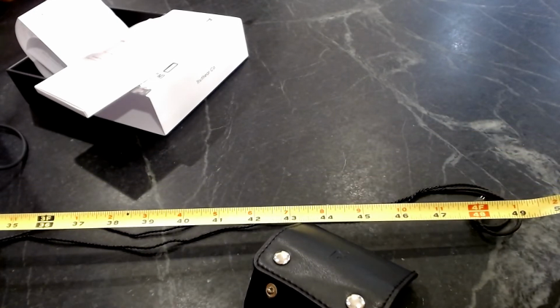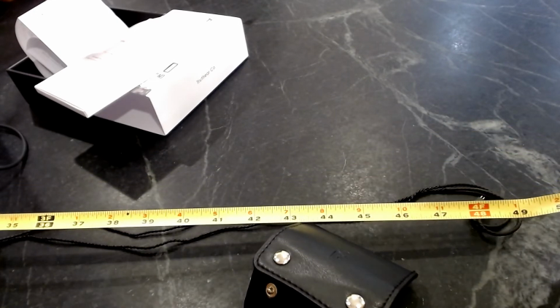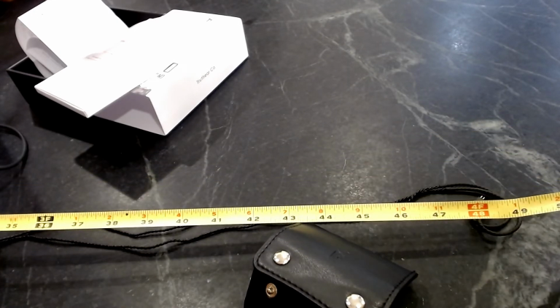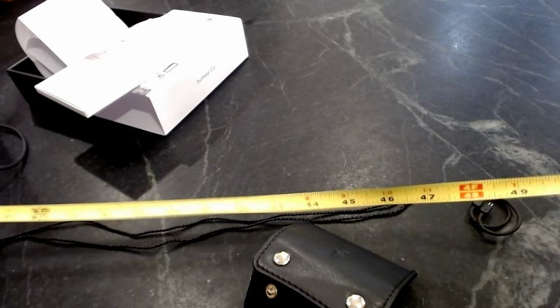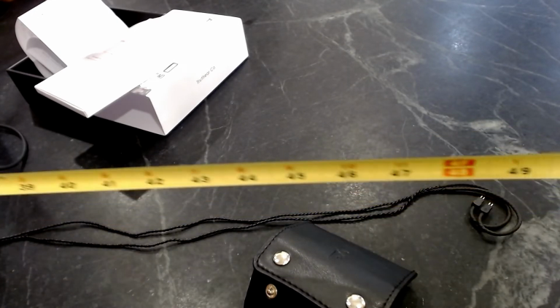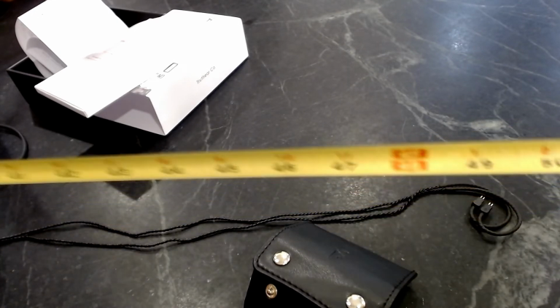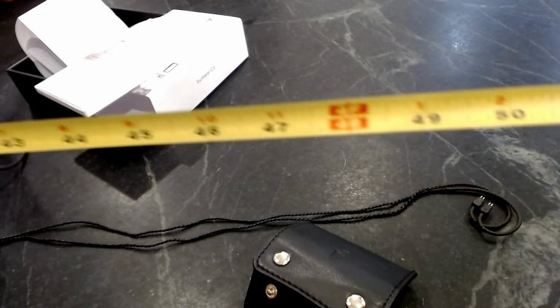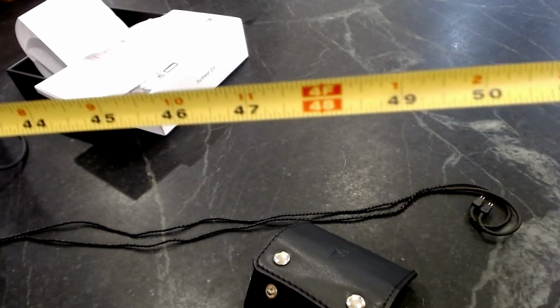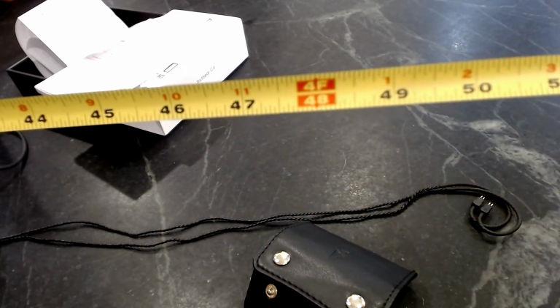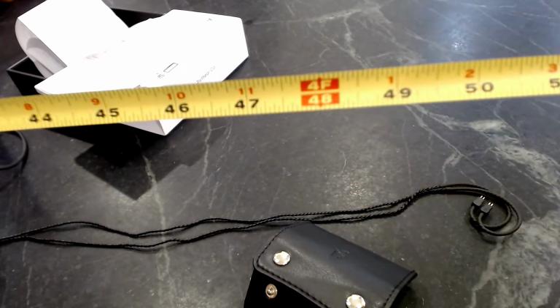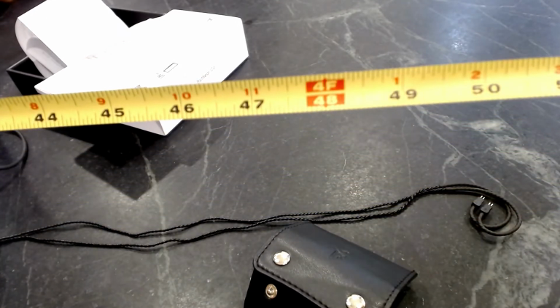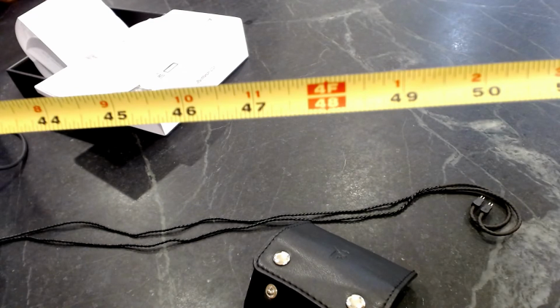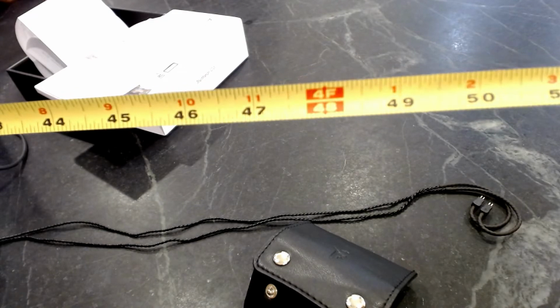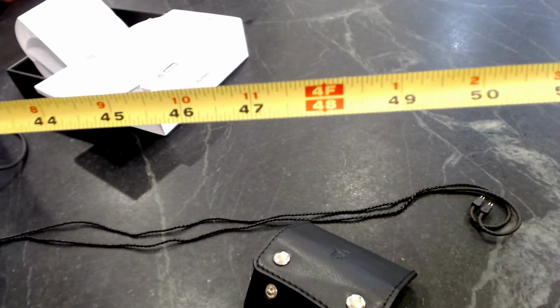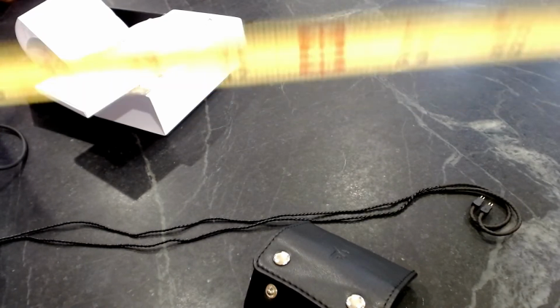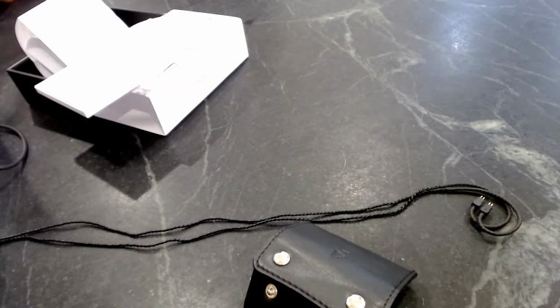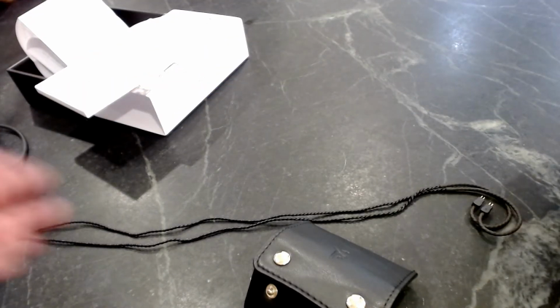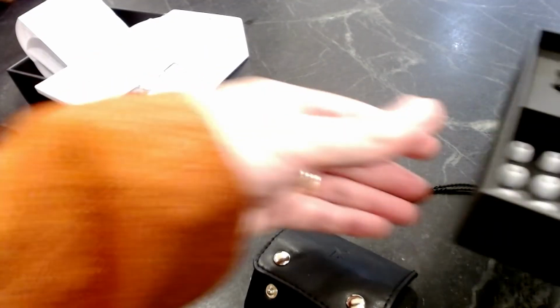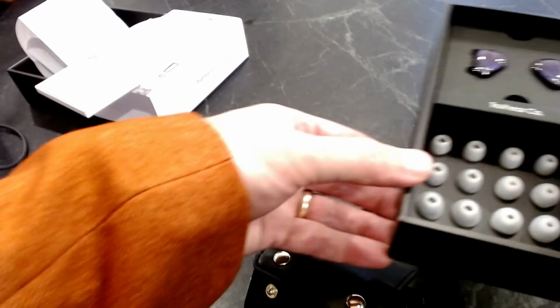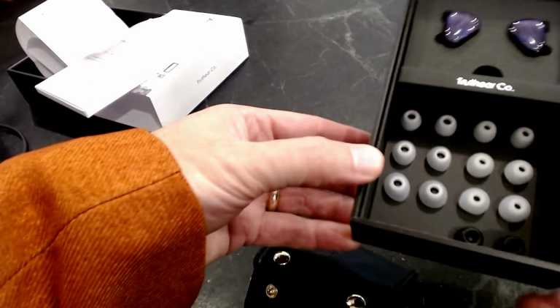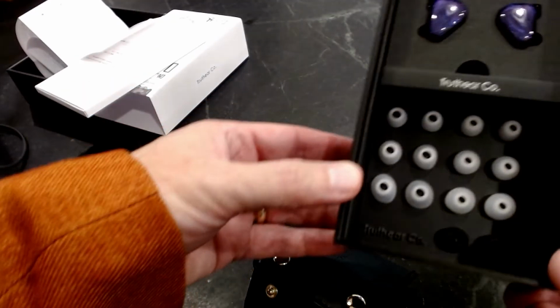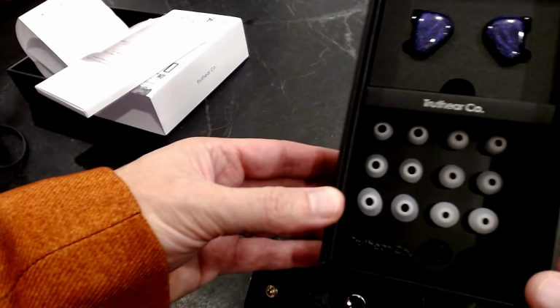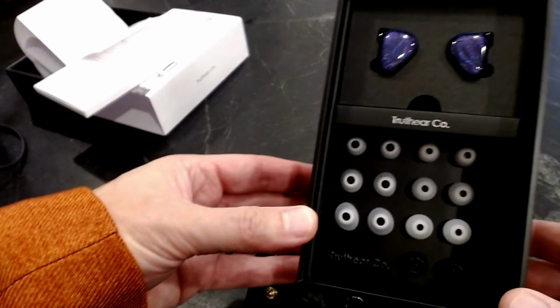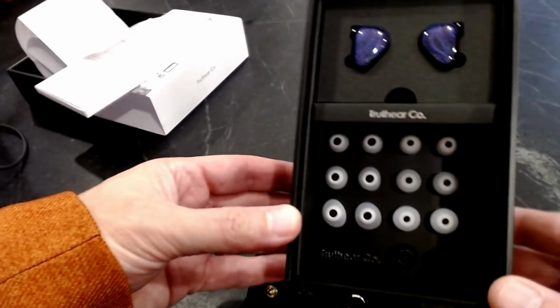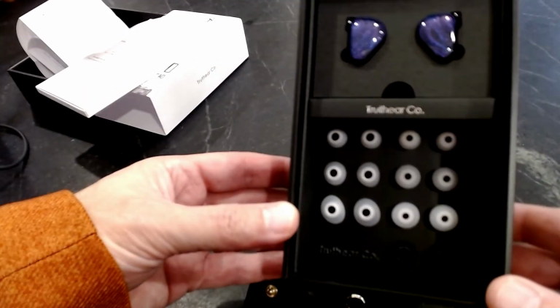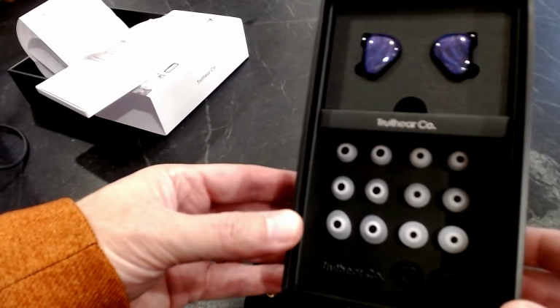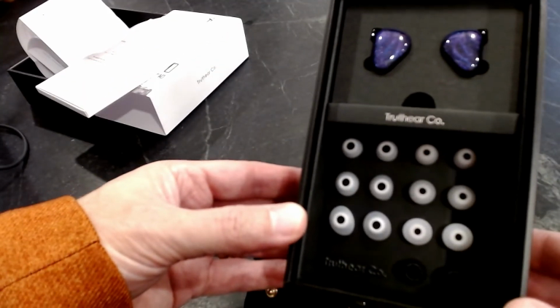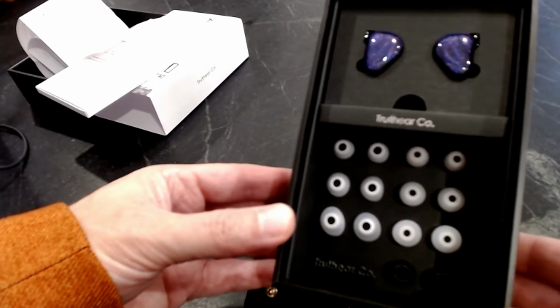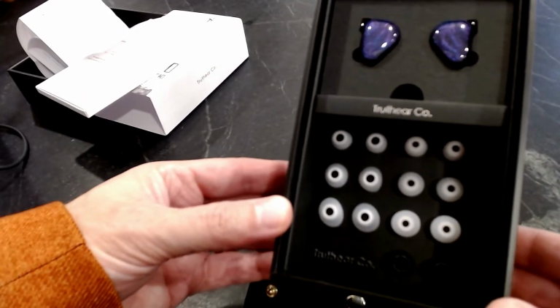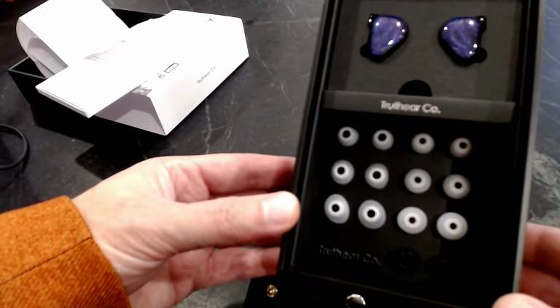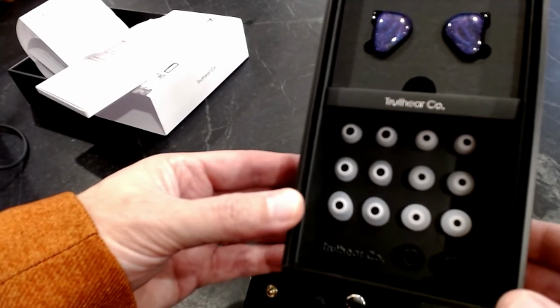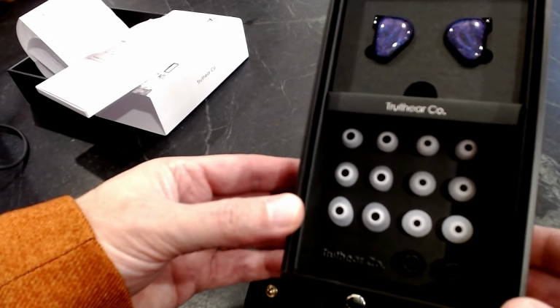Four feet — much better than standard. There are our ear tips and of course the headphones themselves.